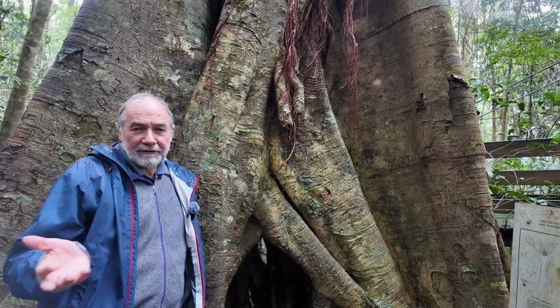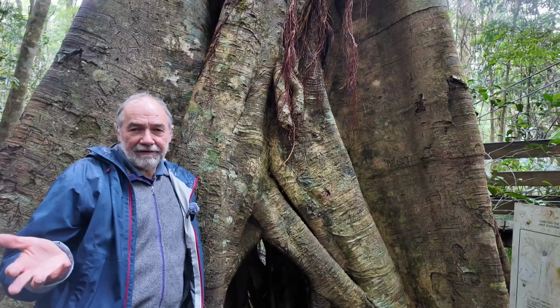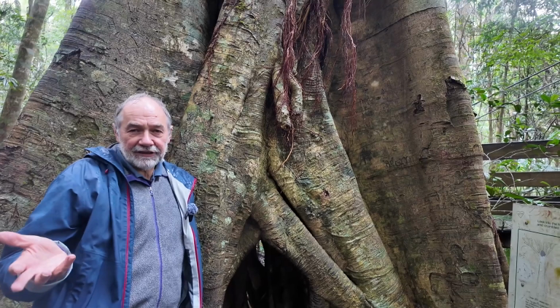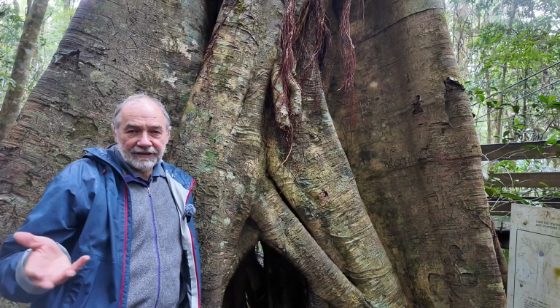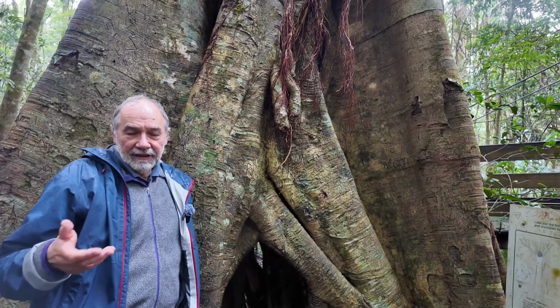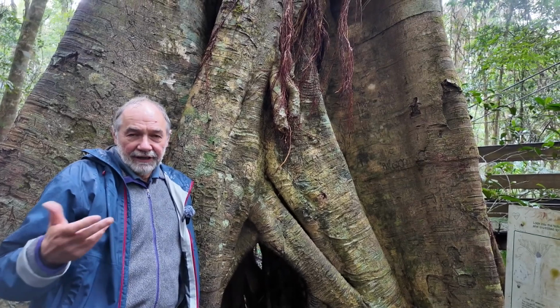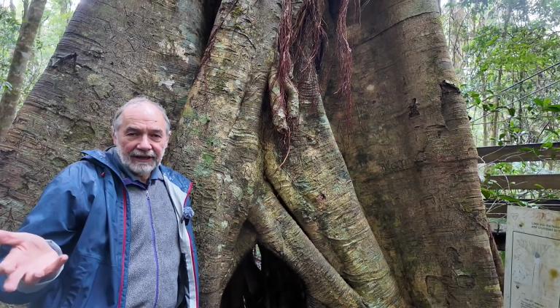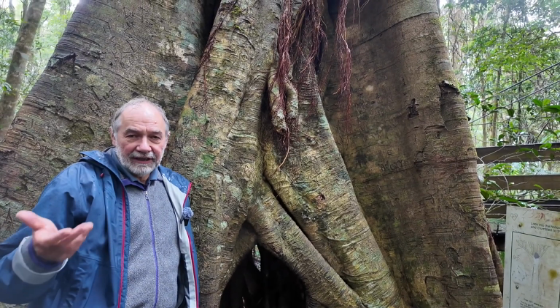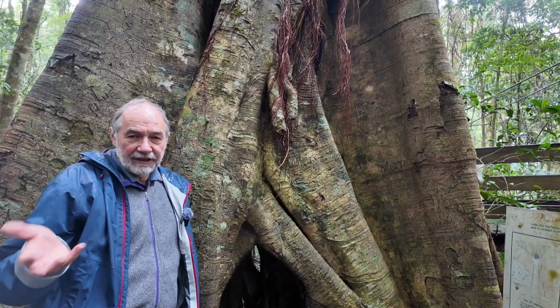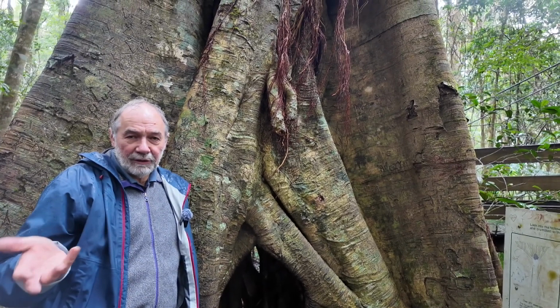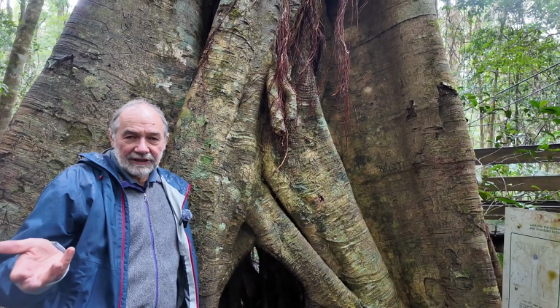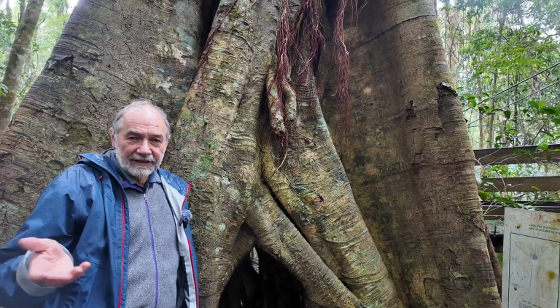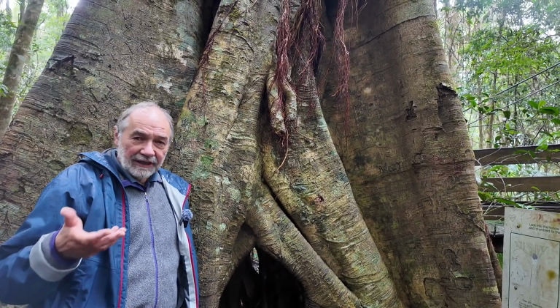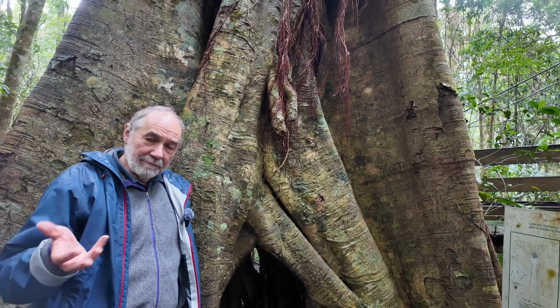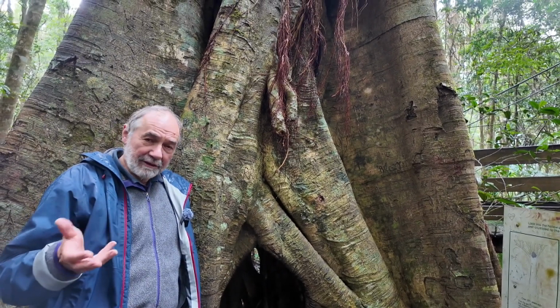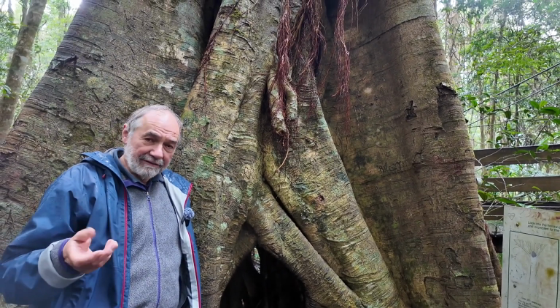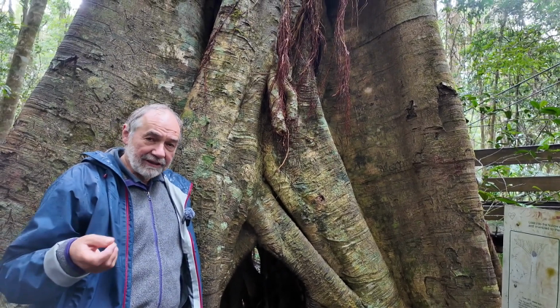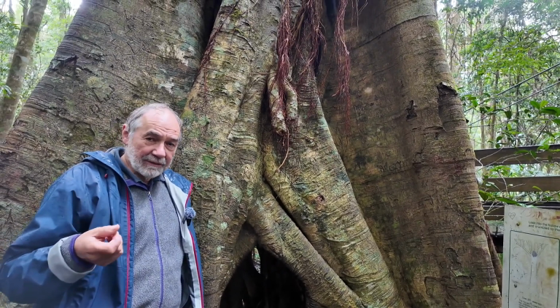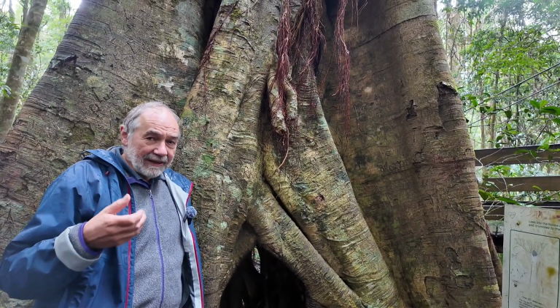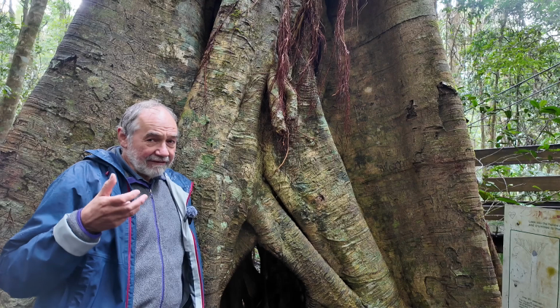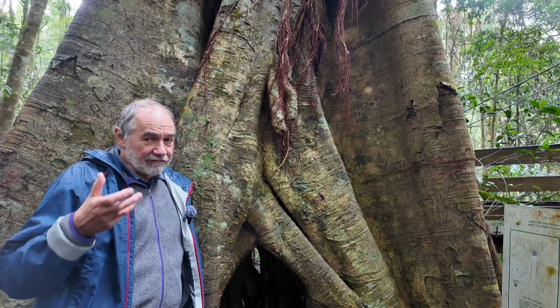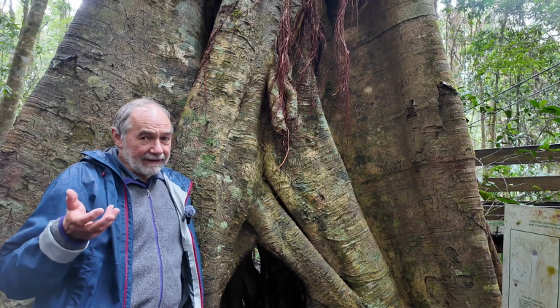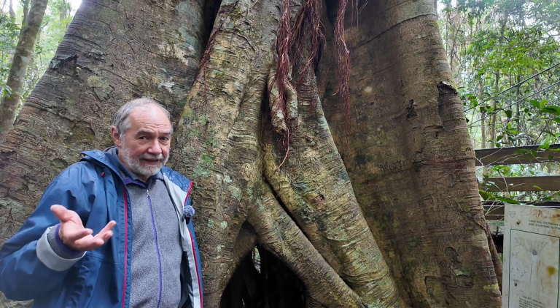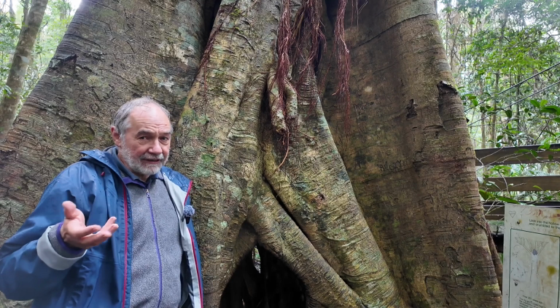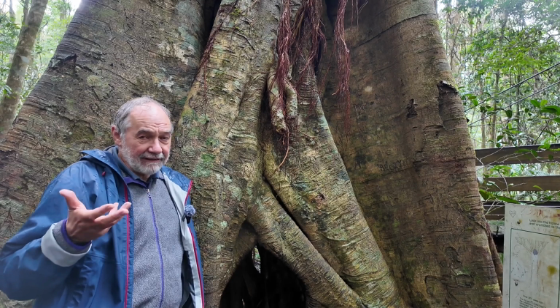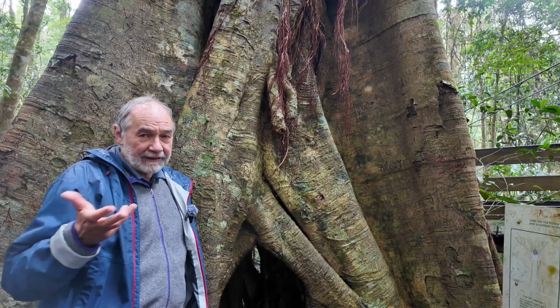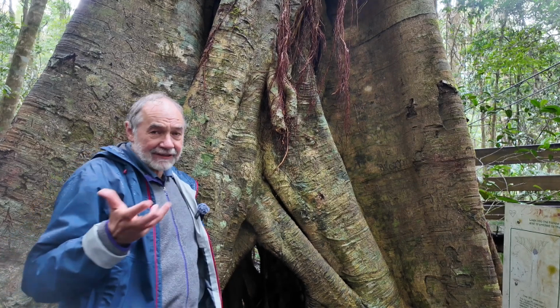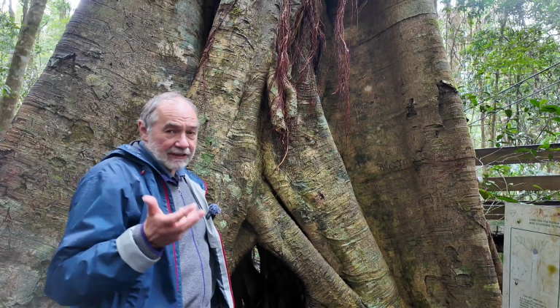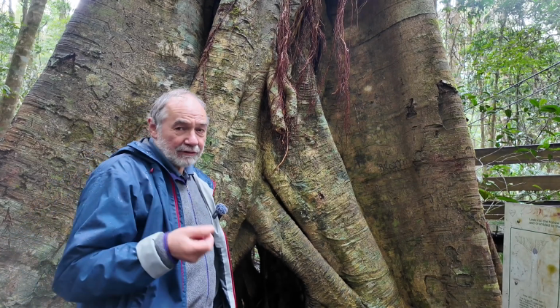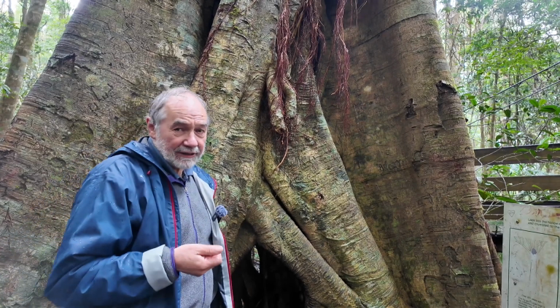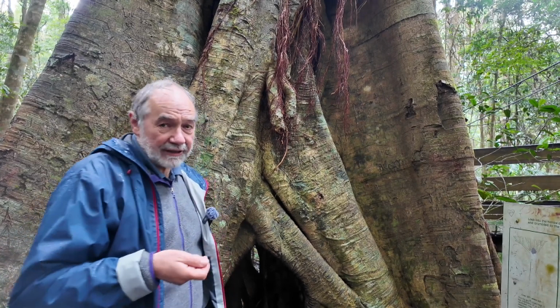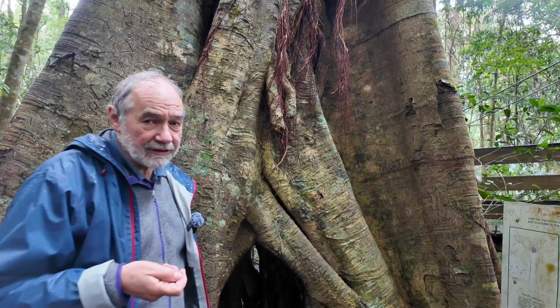Tropical rainforests, or here in southern Queensland in subtropical rainforests, there are strangler figs. It's a fascinating and important part of the ecosystem.